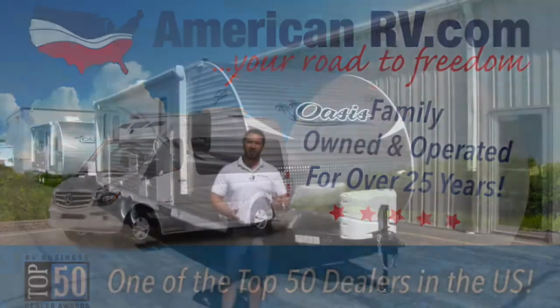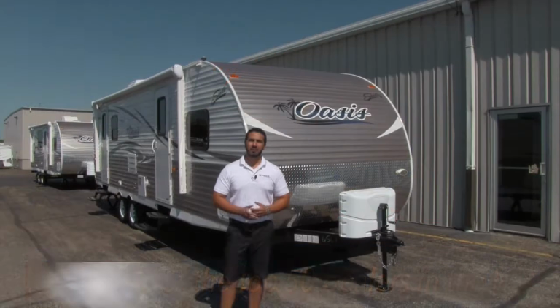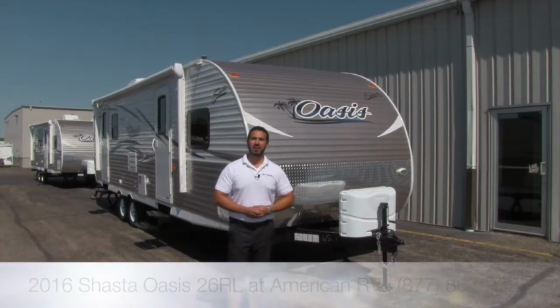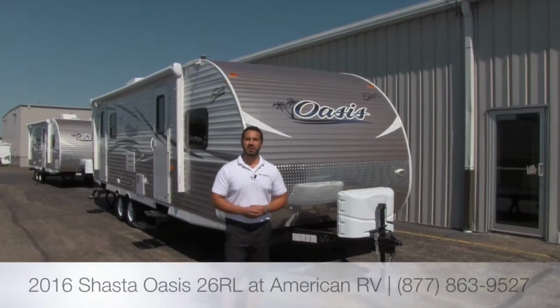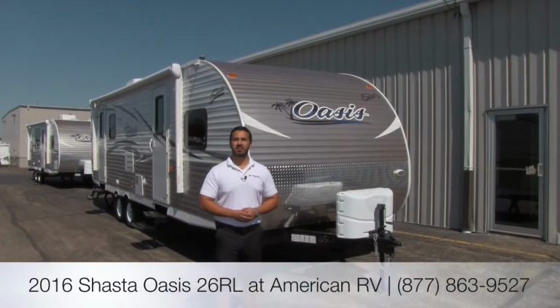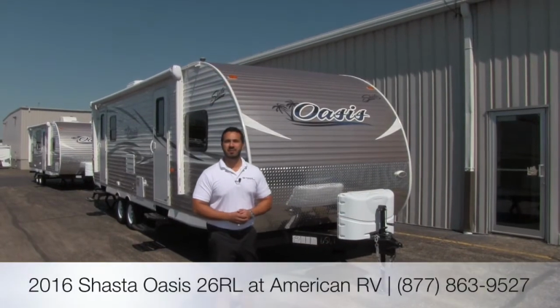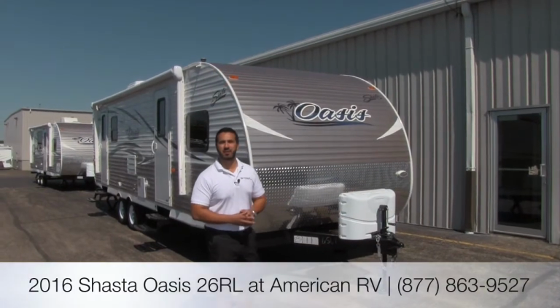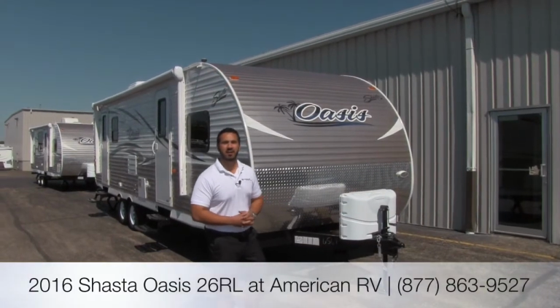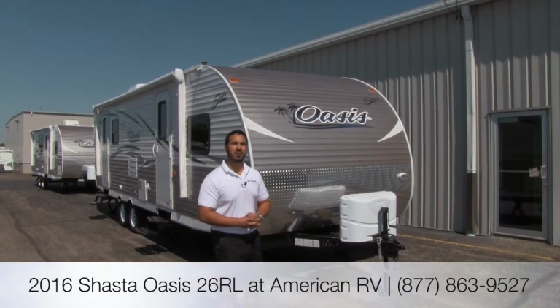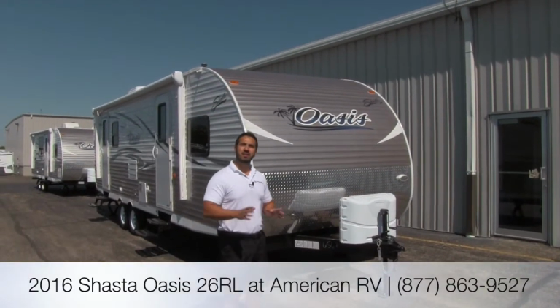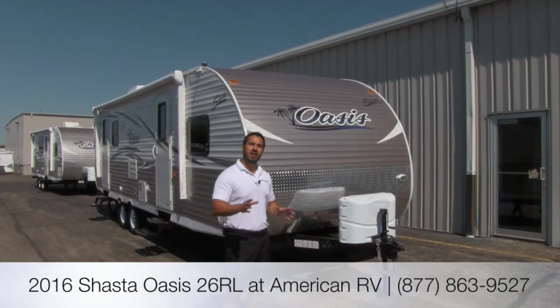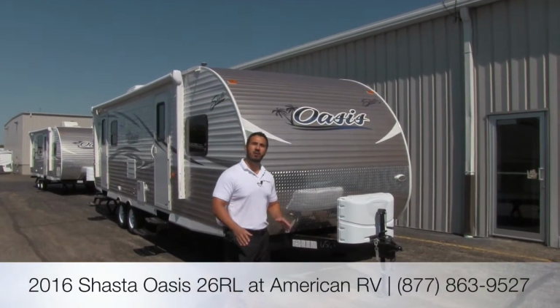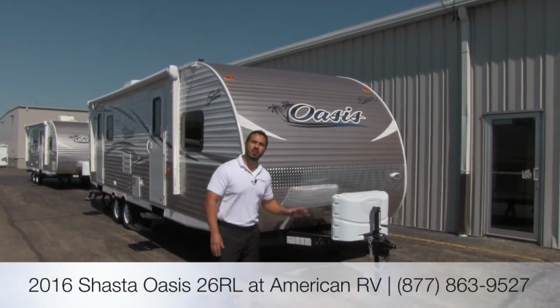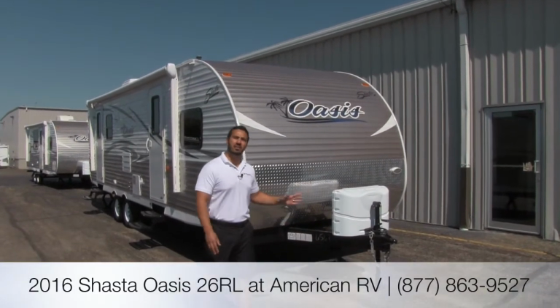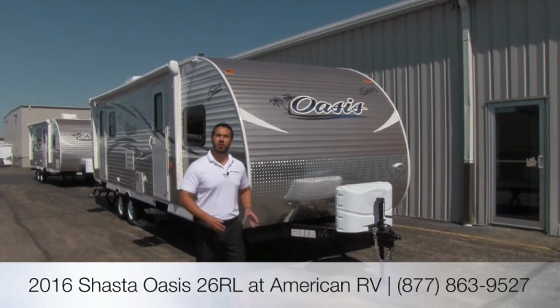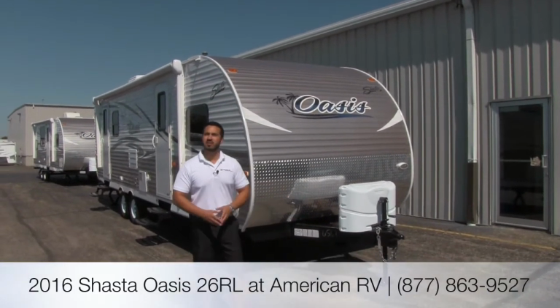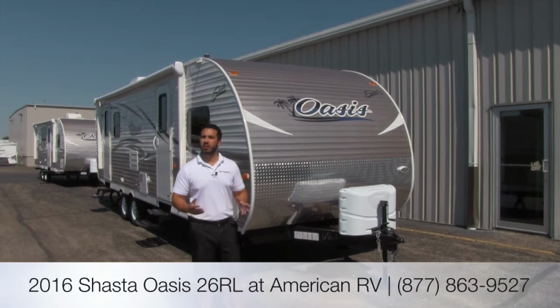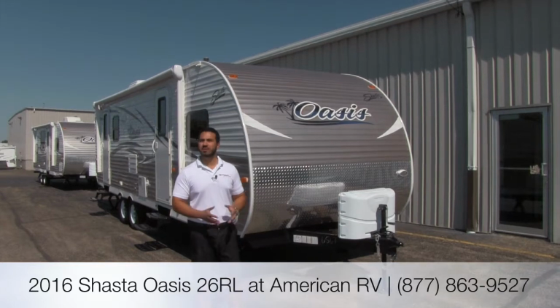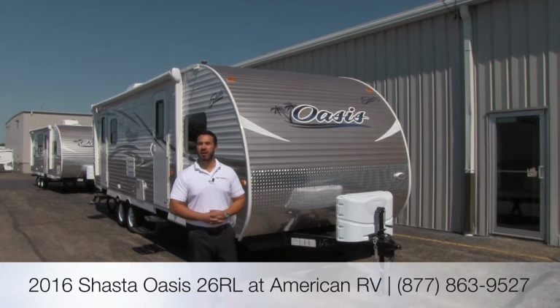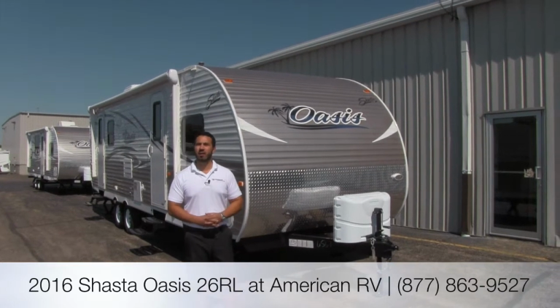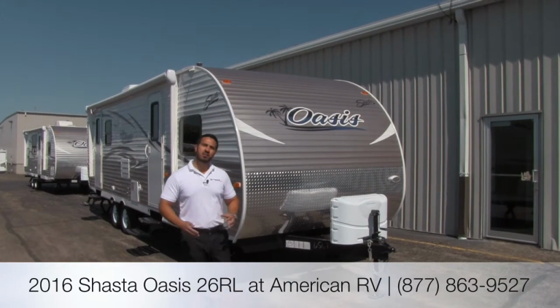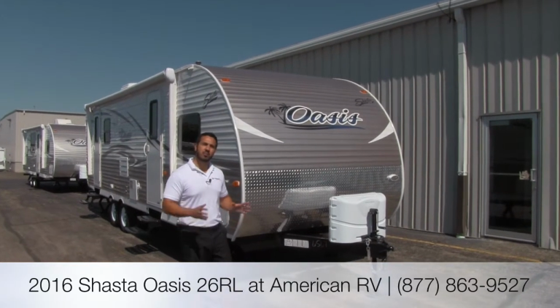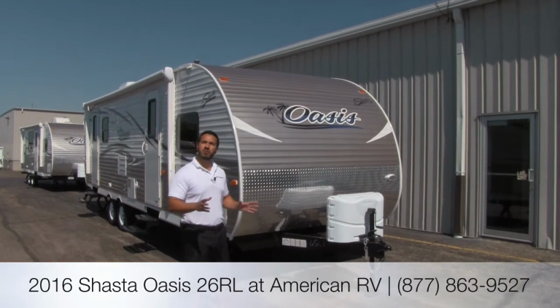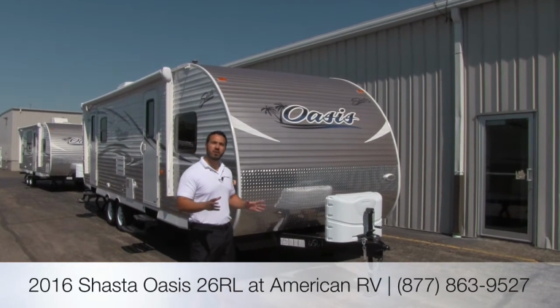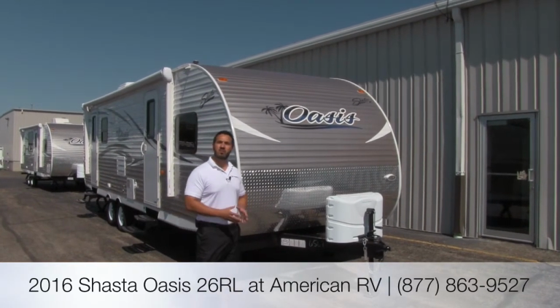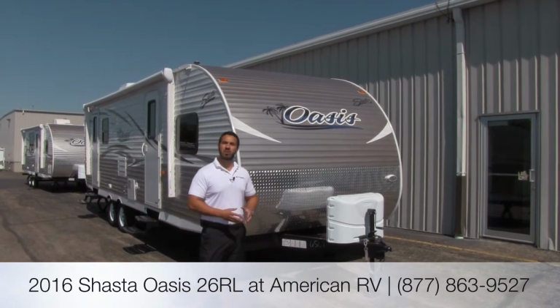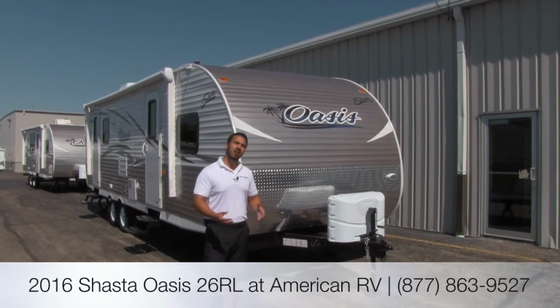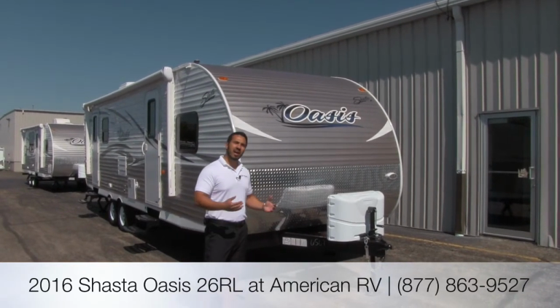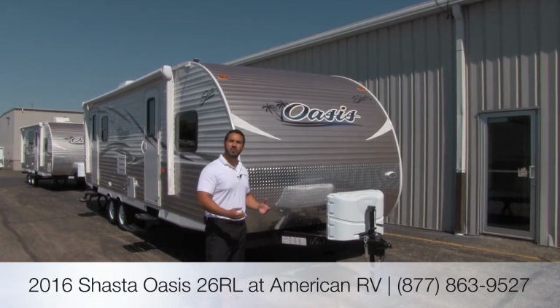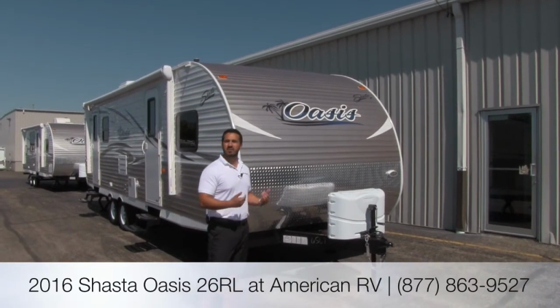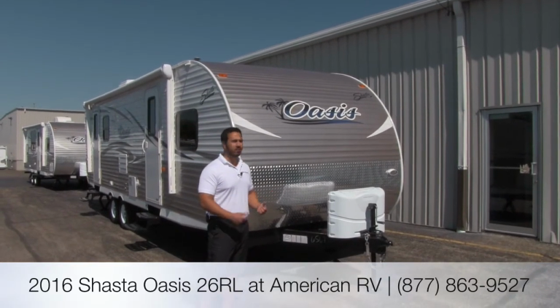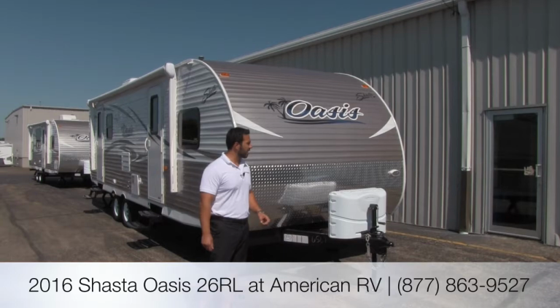Hi folks, I'm Ian Baker, the product specialist here at American RV. Today we're going to go over the Shasta Oasis 26RL. It's going to be a beautiful rear living floor plan with lots of space and a slide.